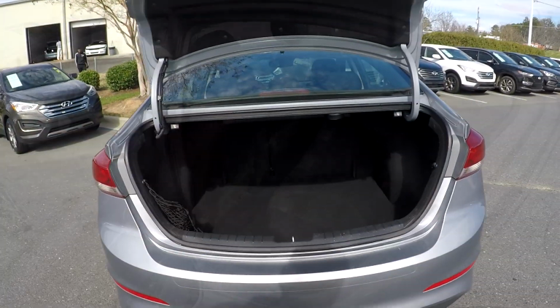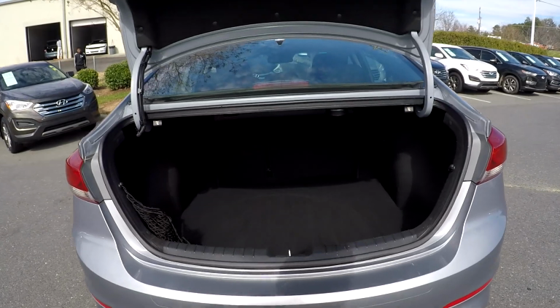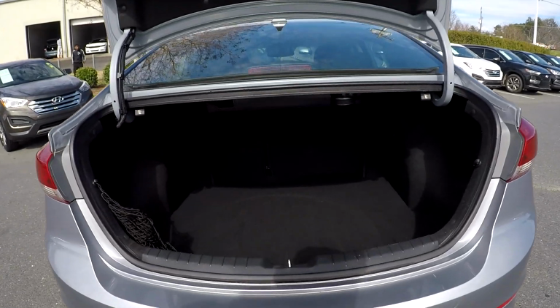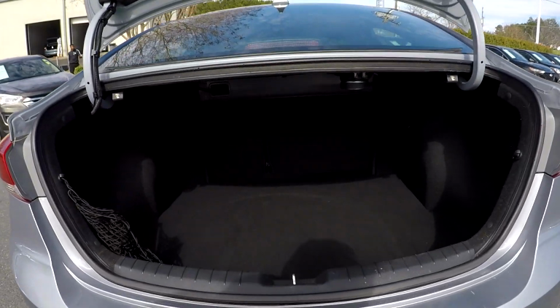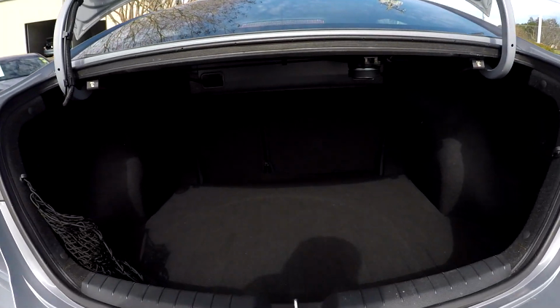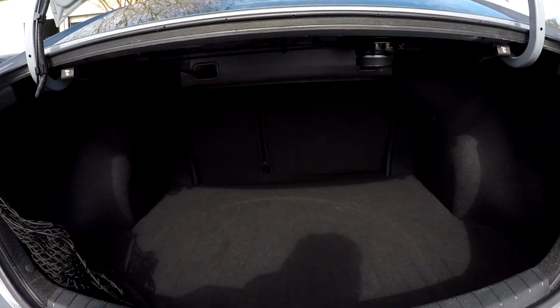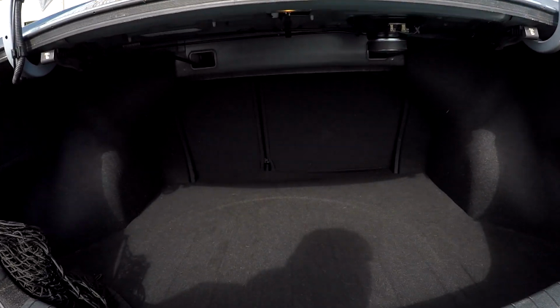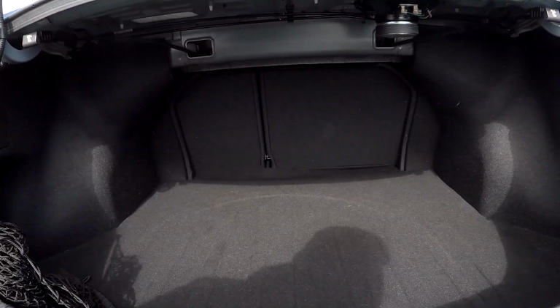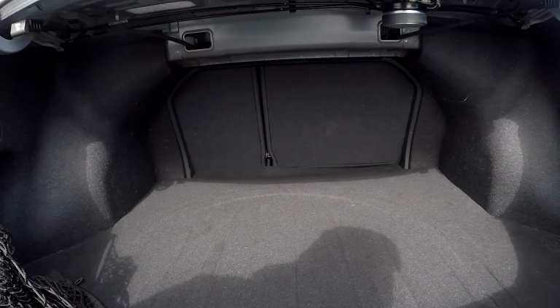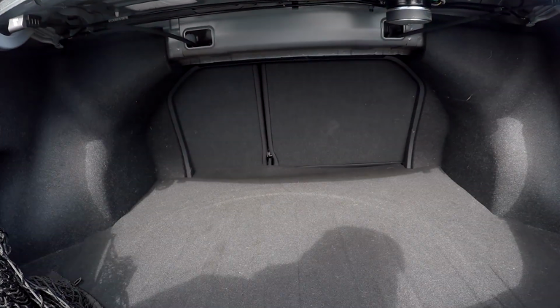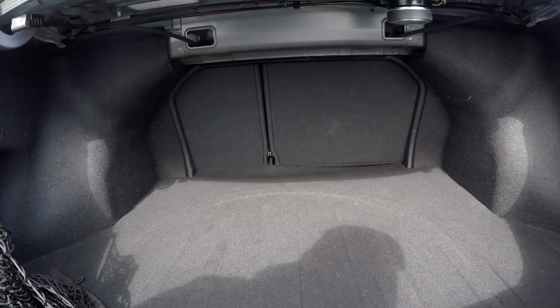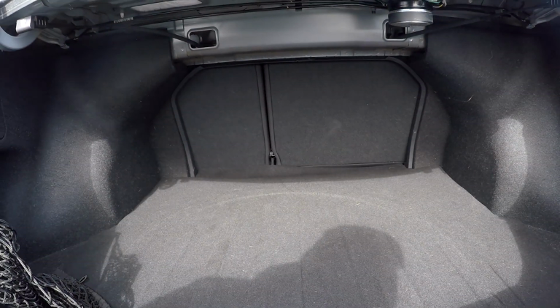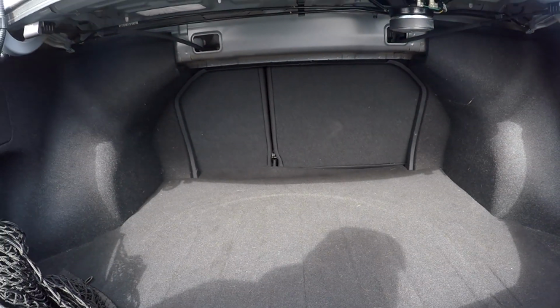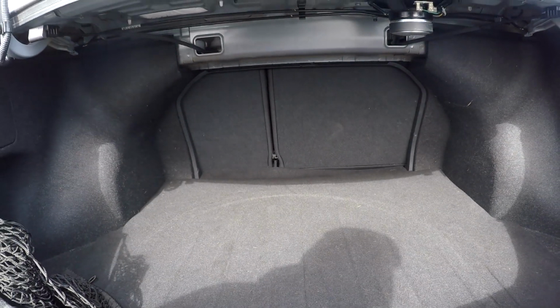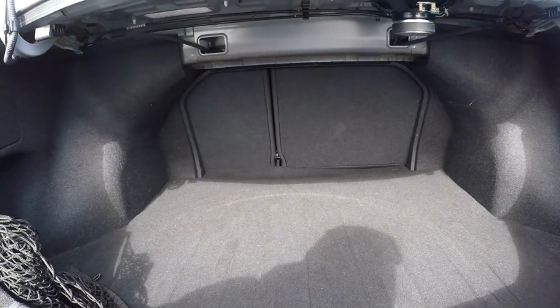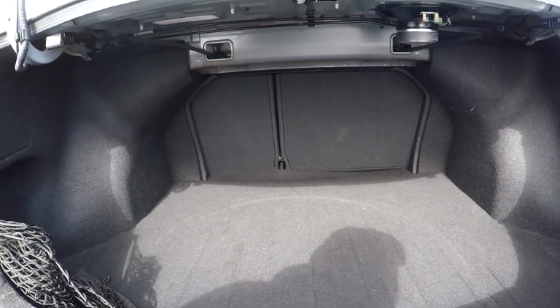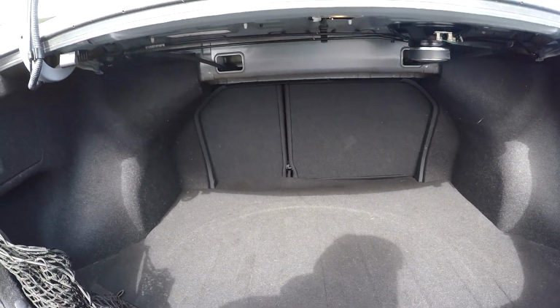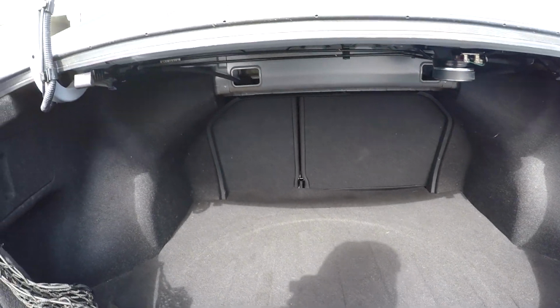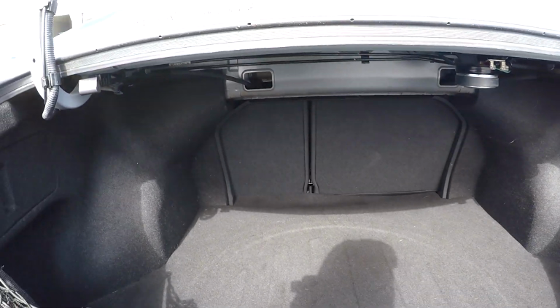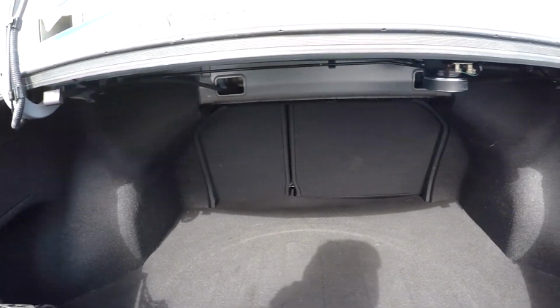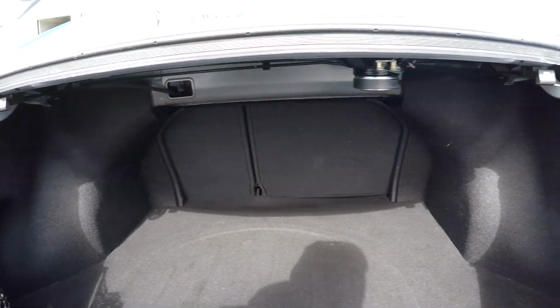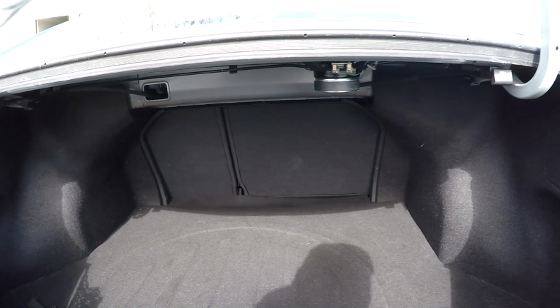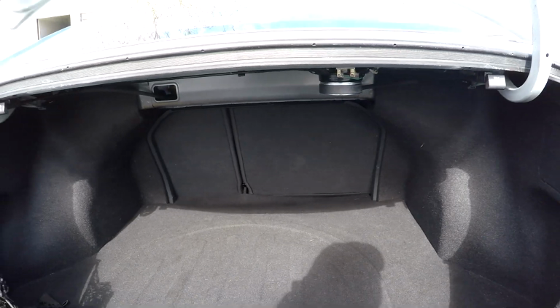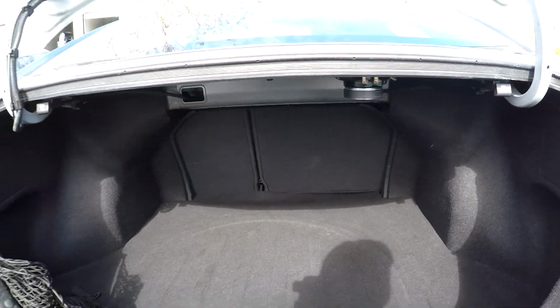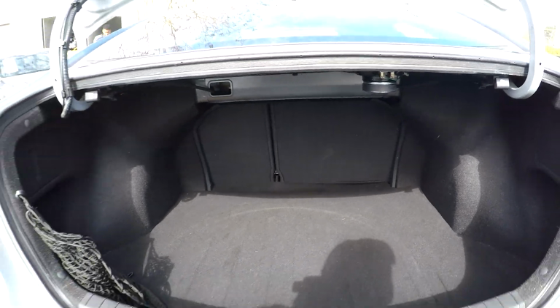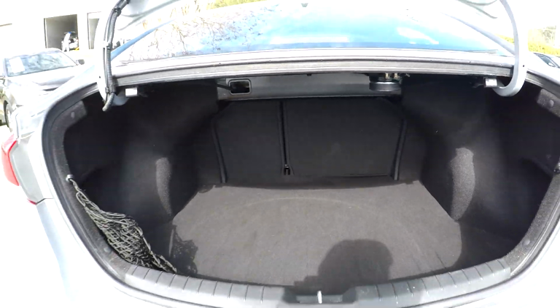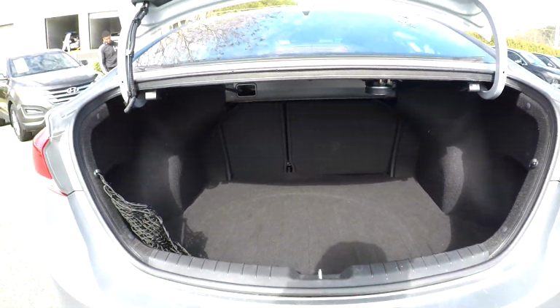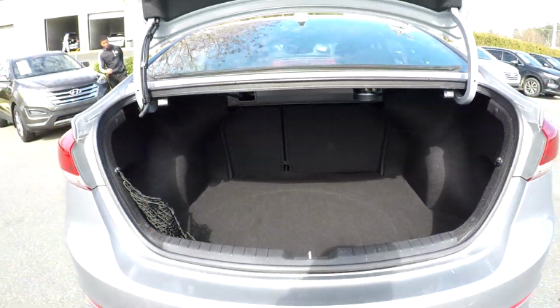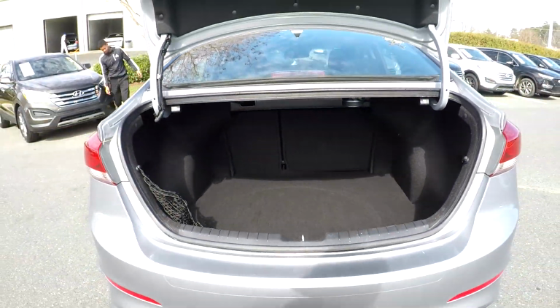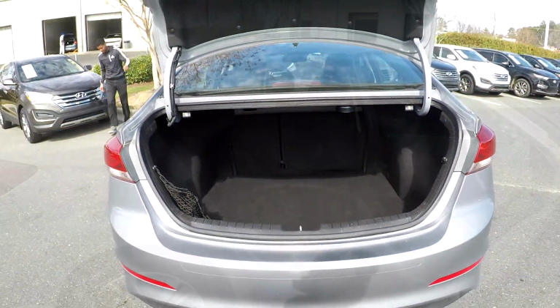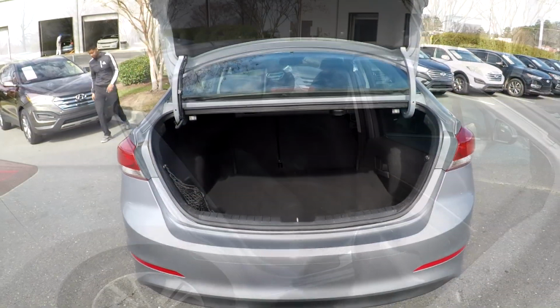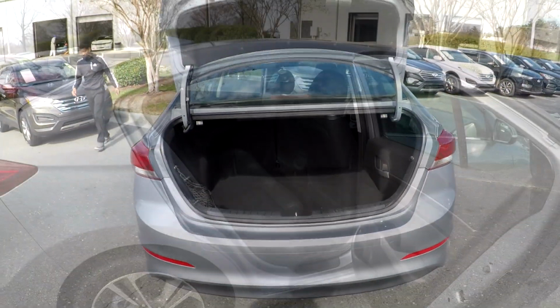Coming into your trunk space back here, it's going to be pretty clean. Nice space. You will have seat release on both sides, and also a nice additional net over there.